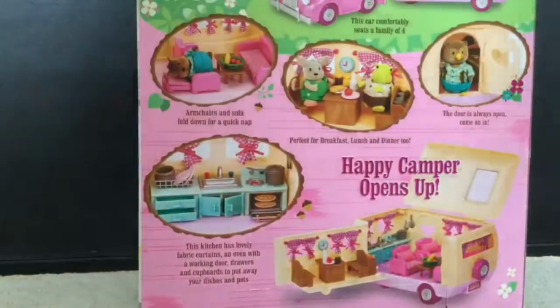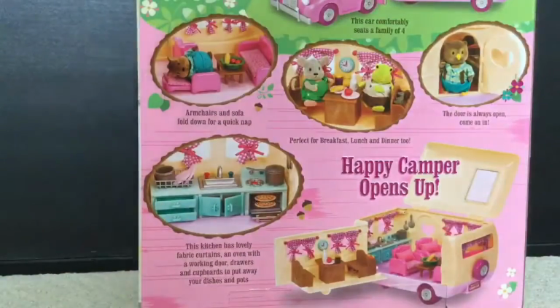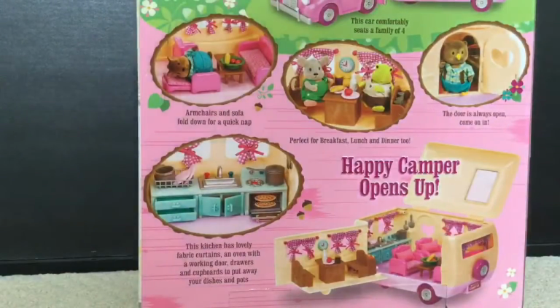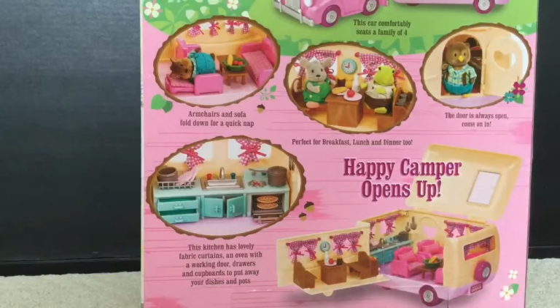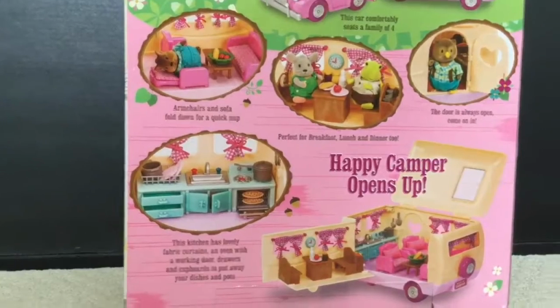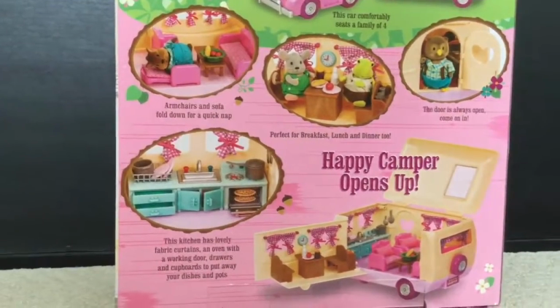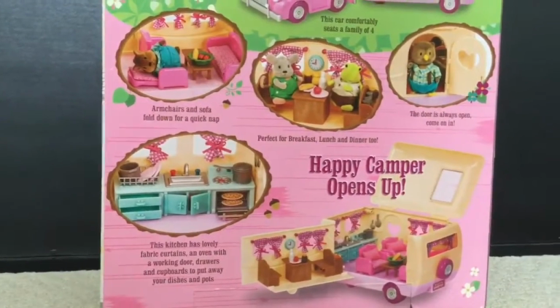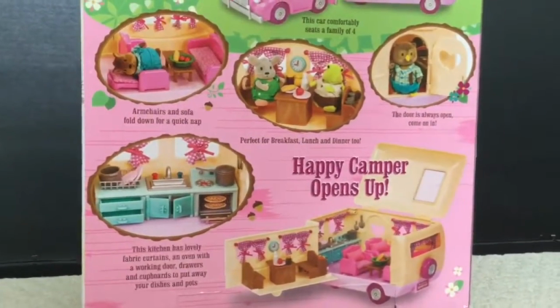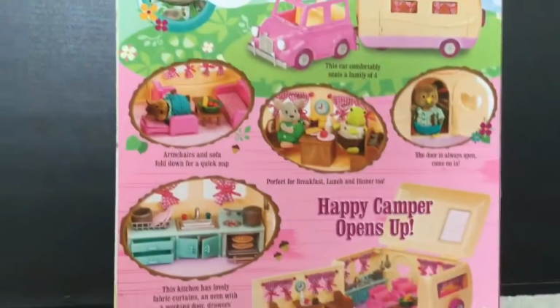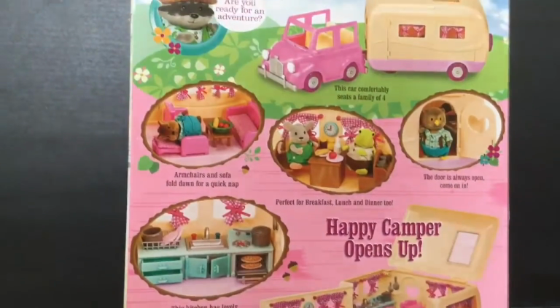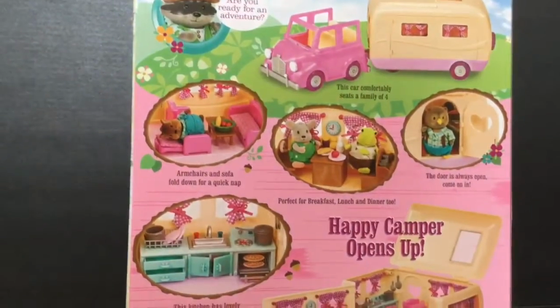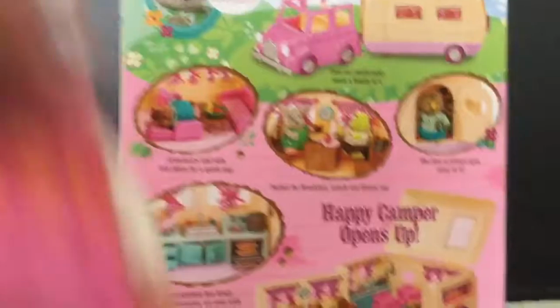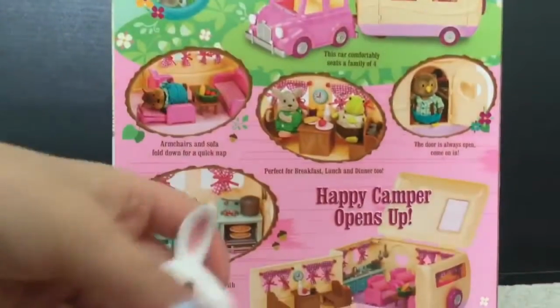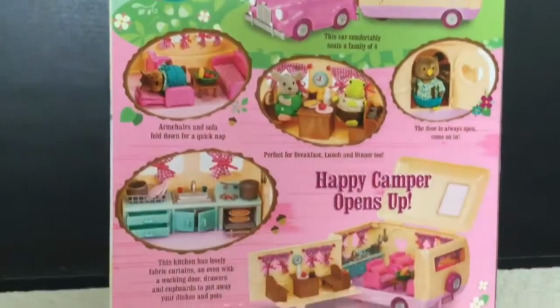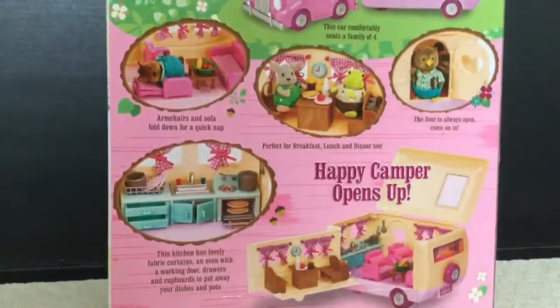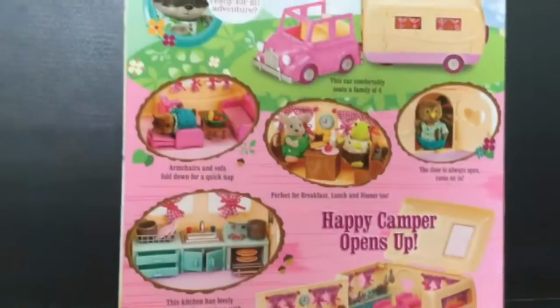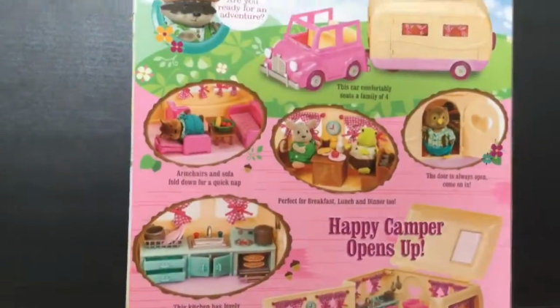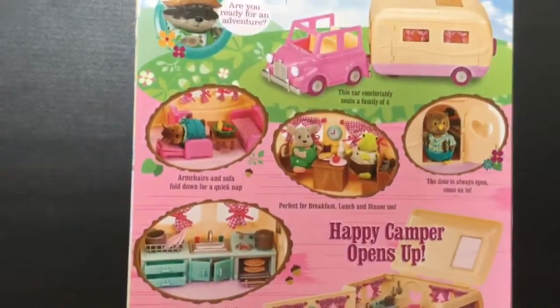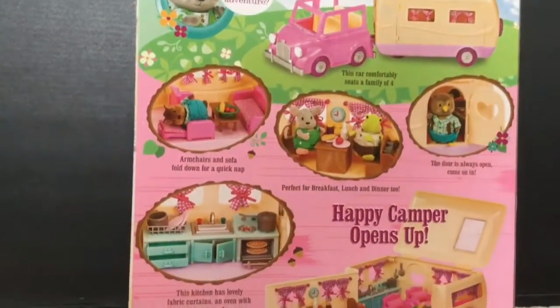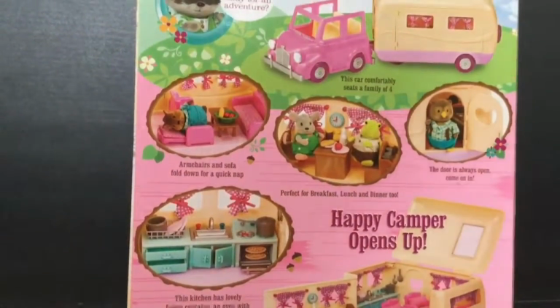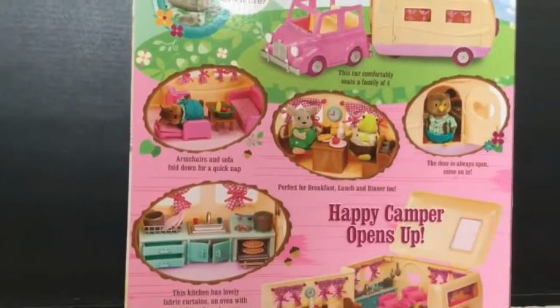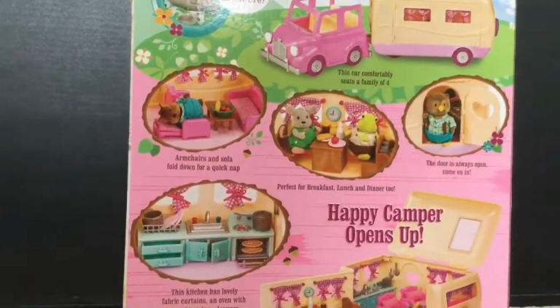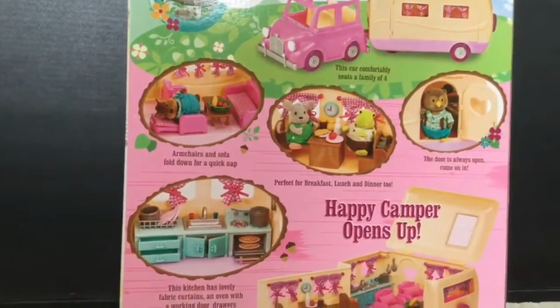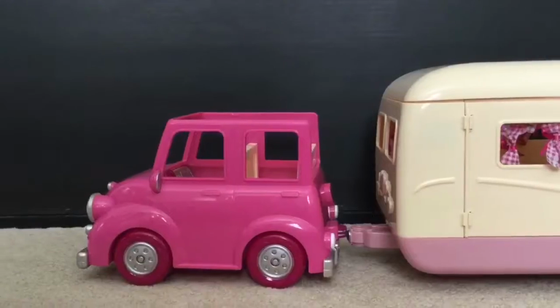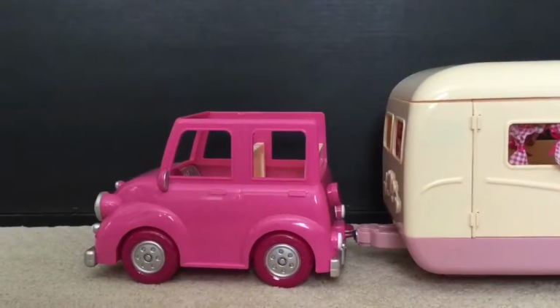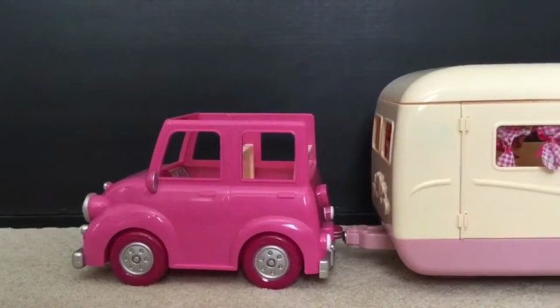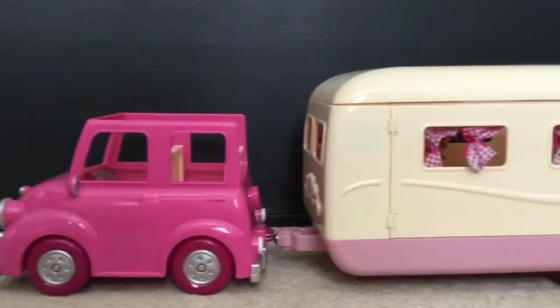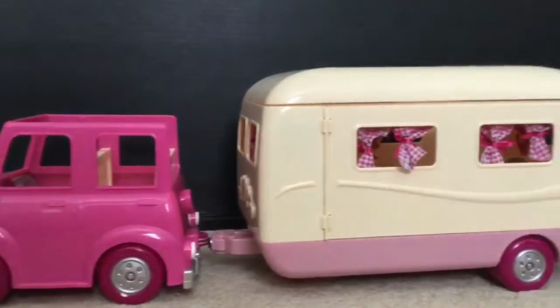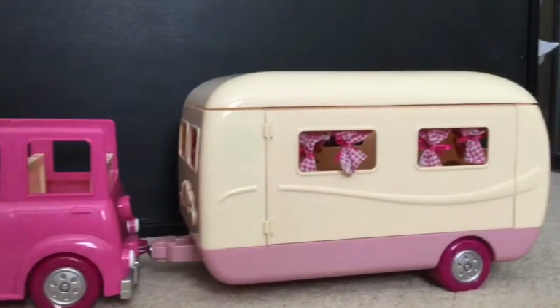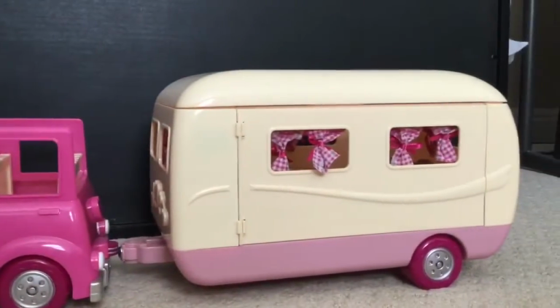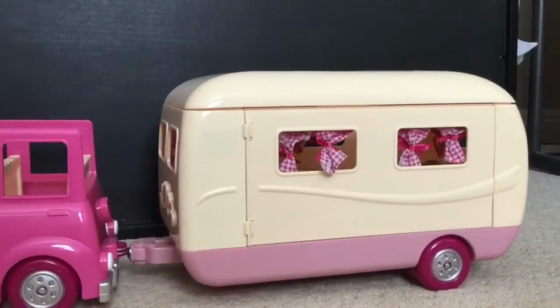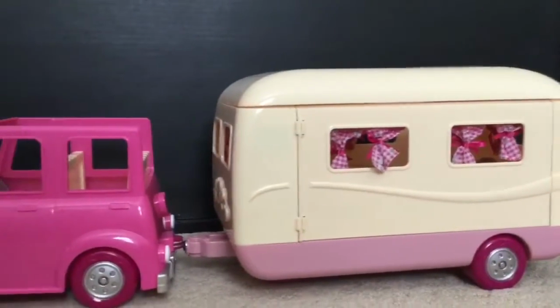We're going to open it up too, but there's a kitchen, and a bed, and a little dining room set, and there's even a little car where you can pull the little camper. So let's open it up and see what's inside. It comes with this cool car, and then that's the most exciting part — the camper.